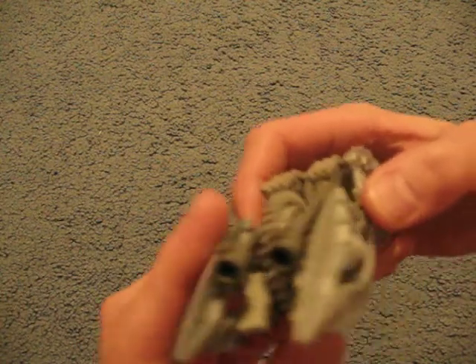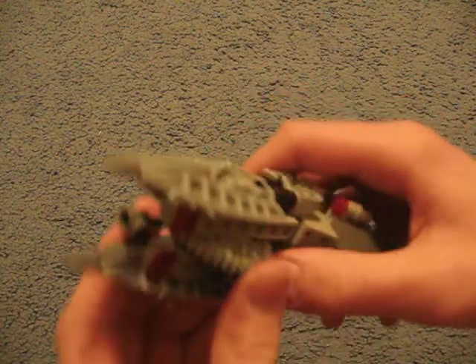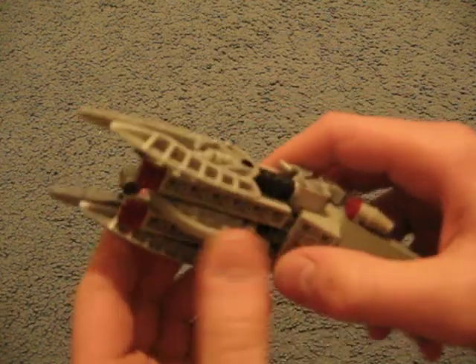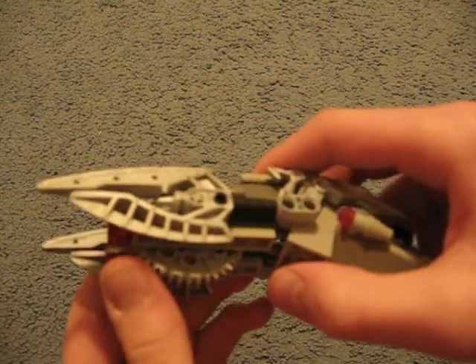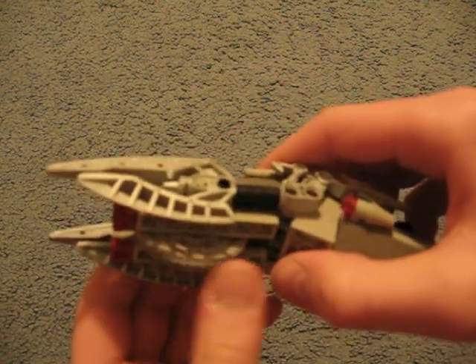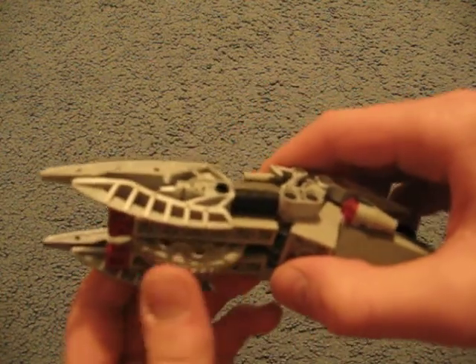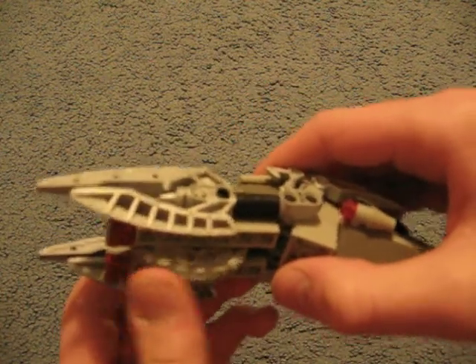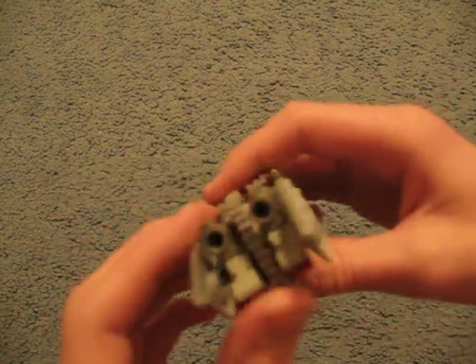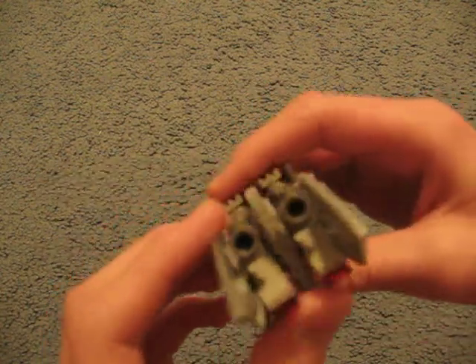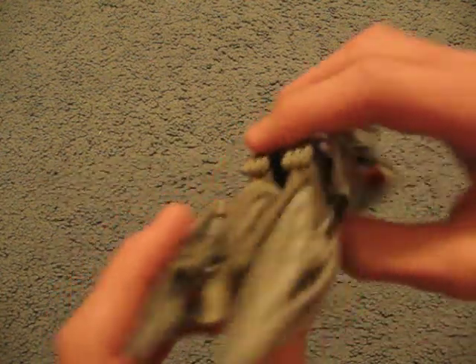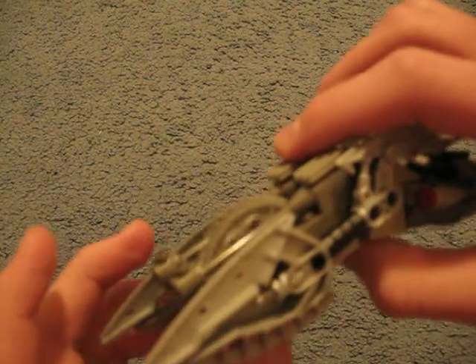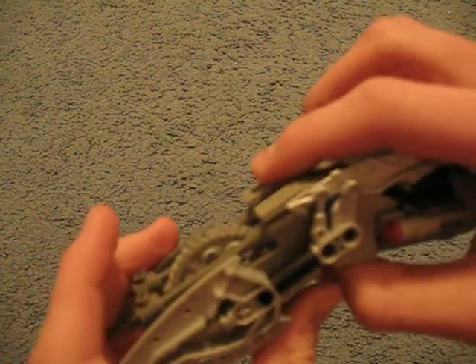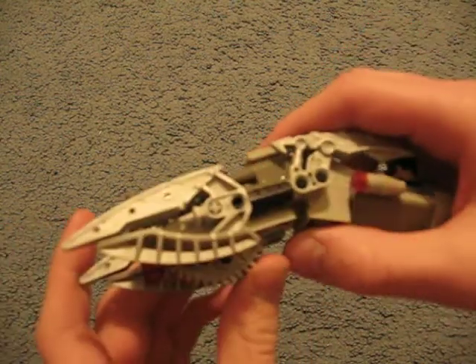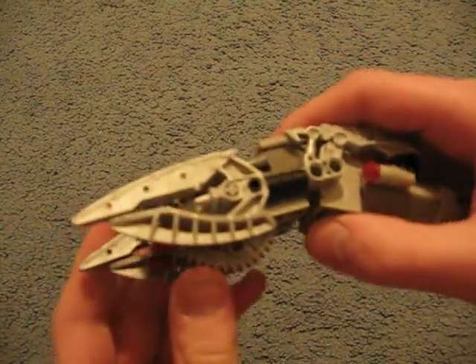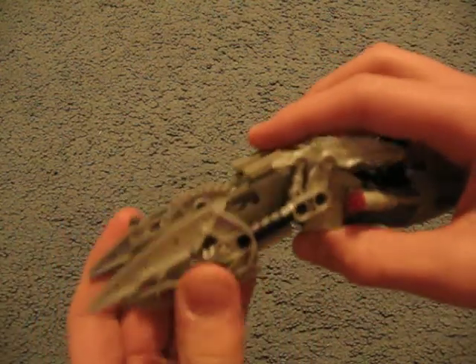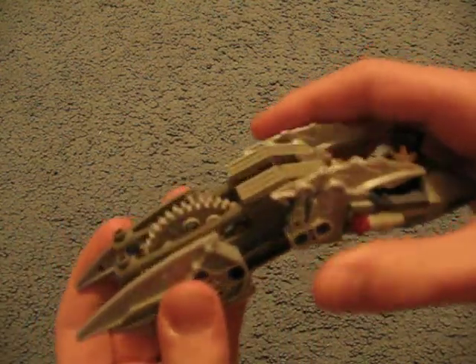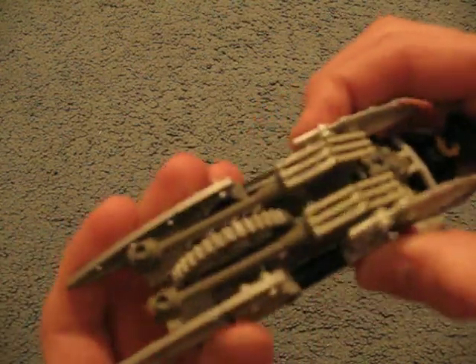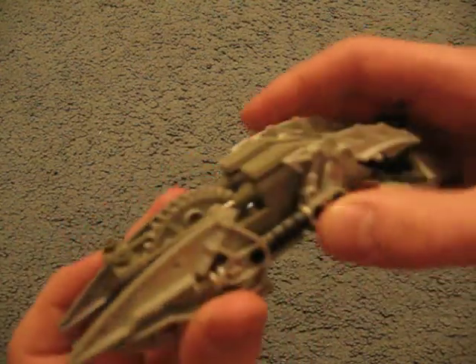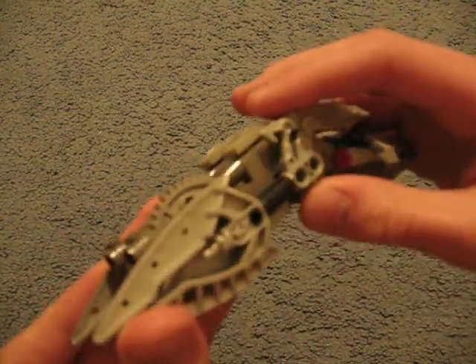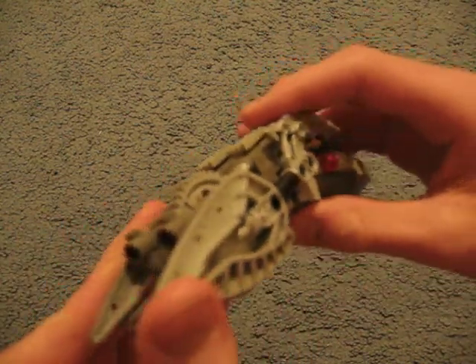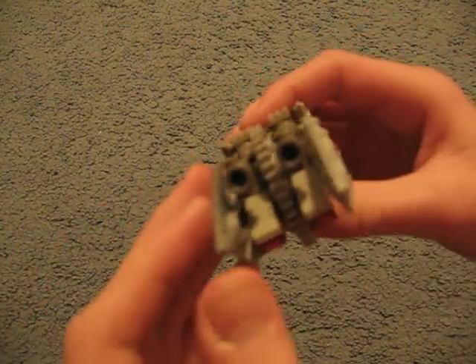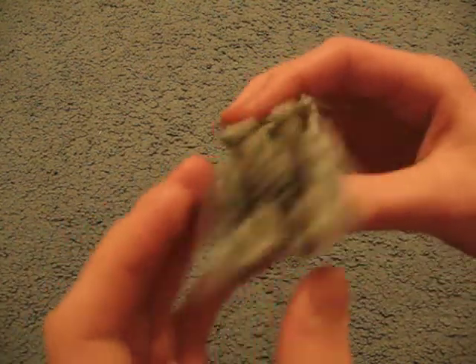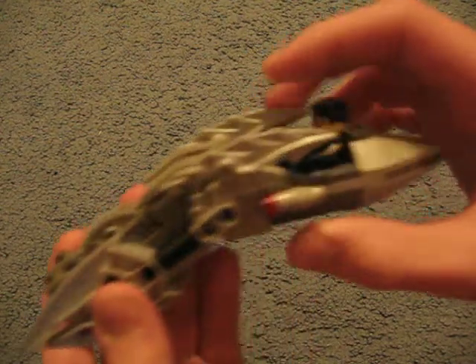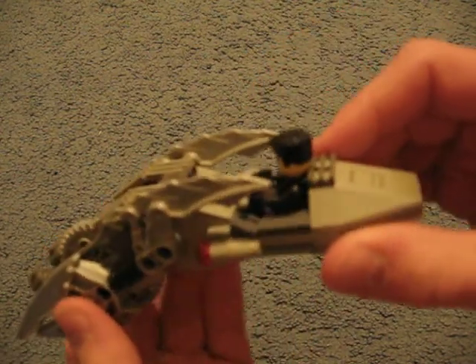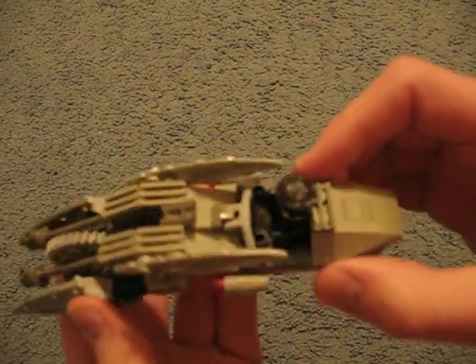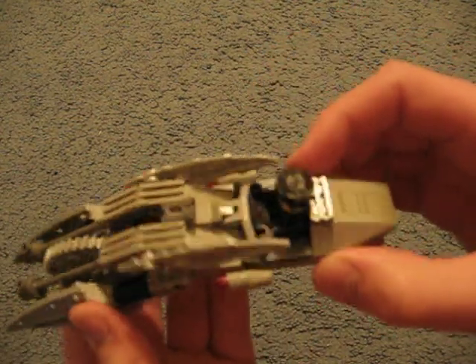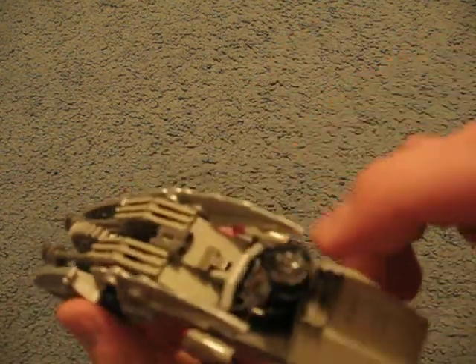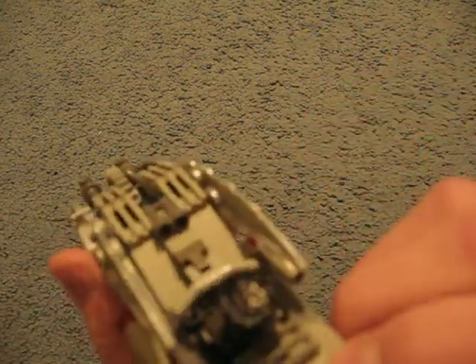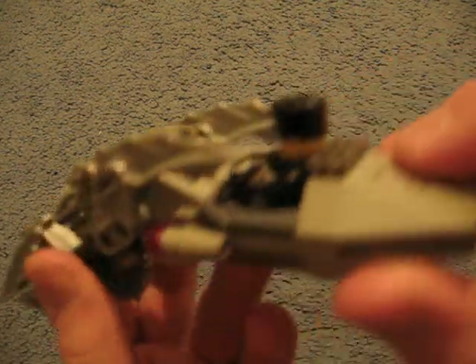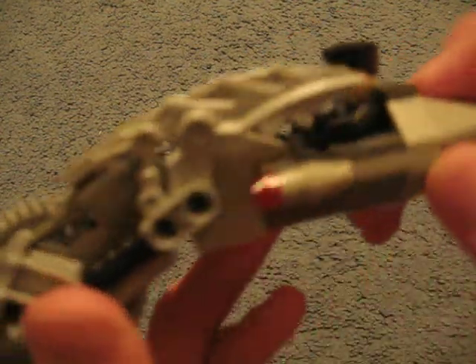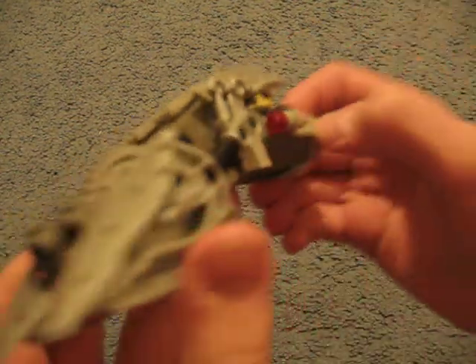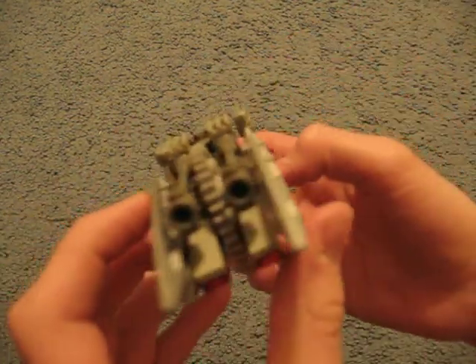I used a big Mindstorm gear in the front for the front wheel — you can turn there. Used some Technic pieces, Bionicle parts, and there's some guy sitting back there.